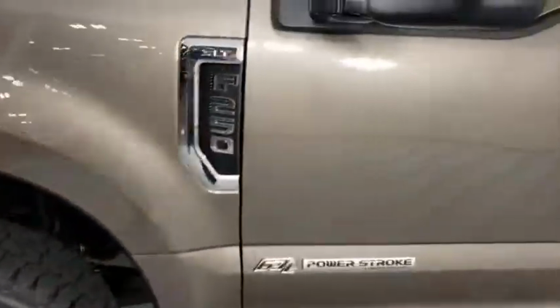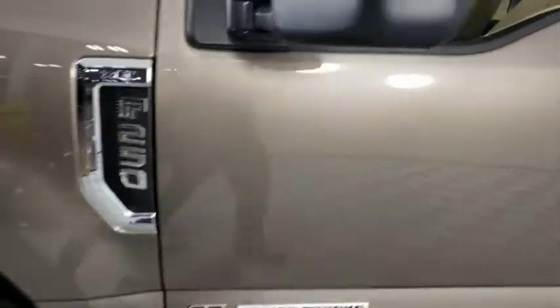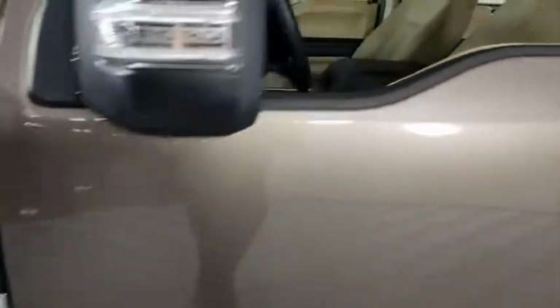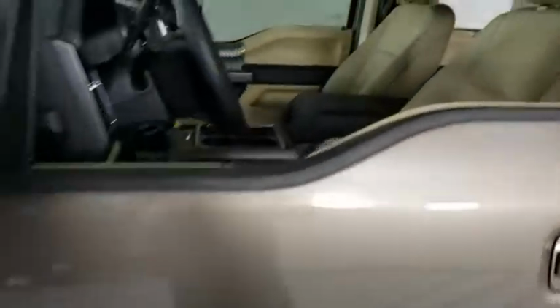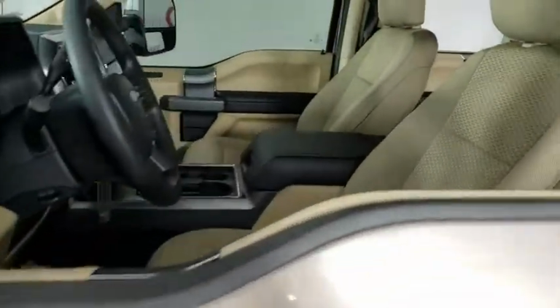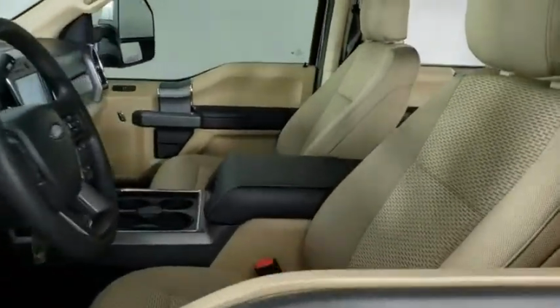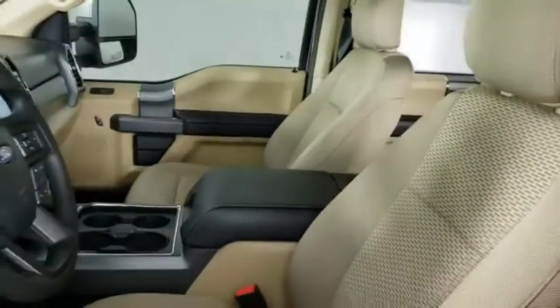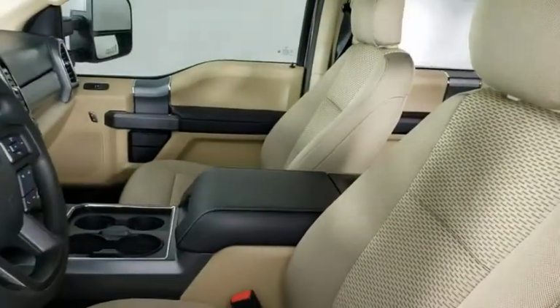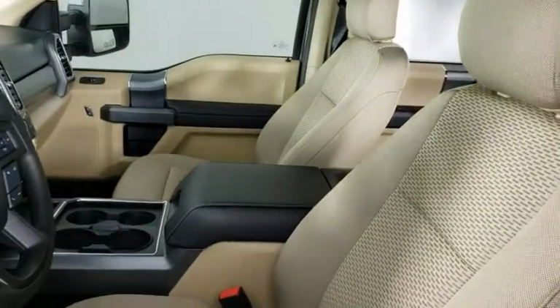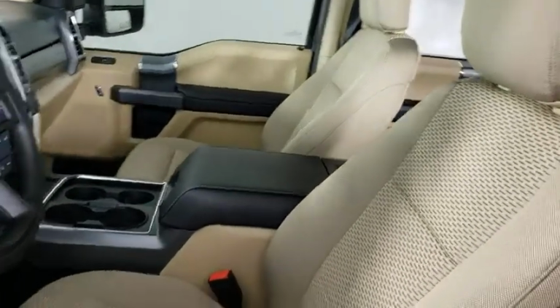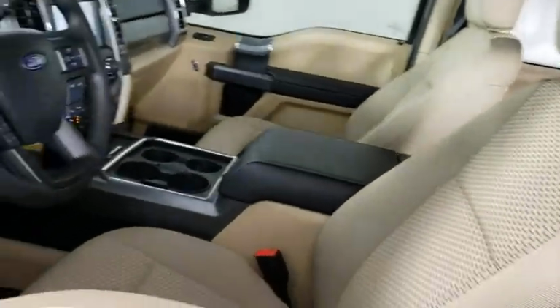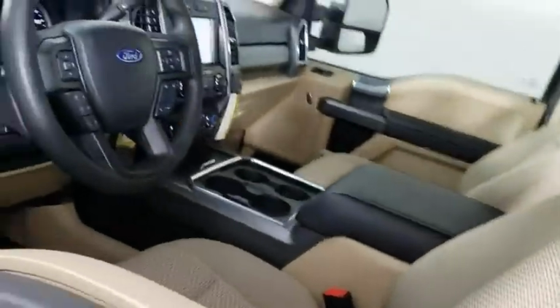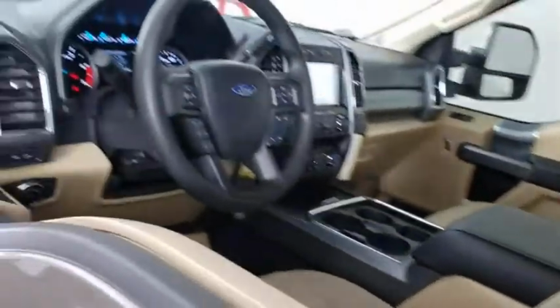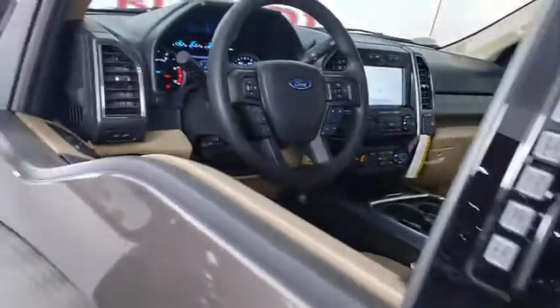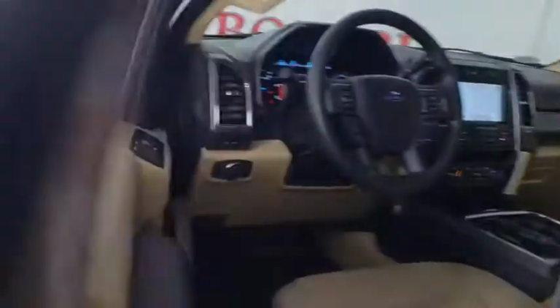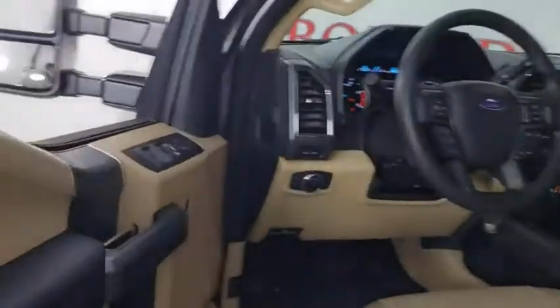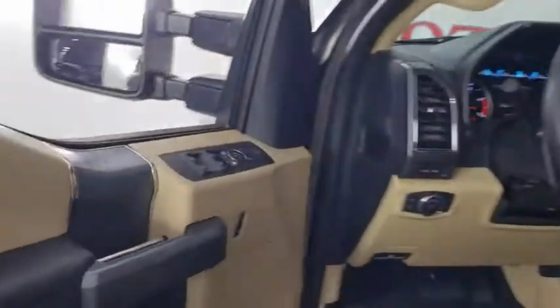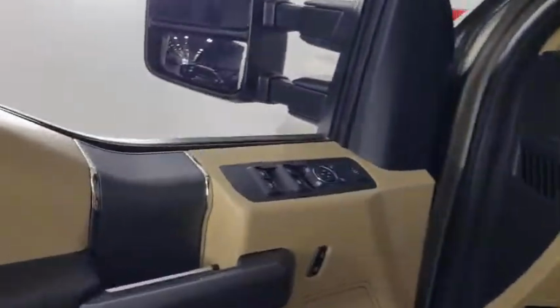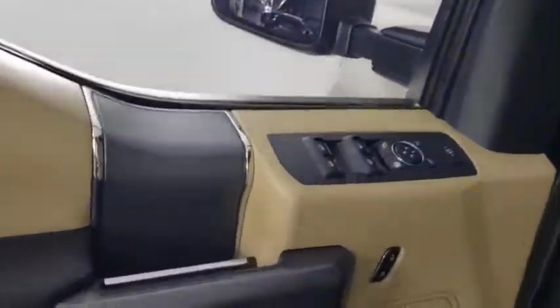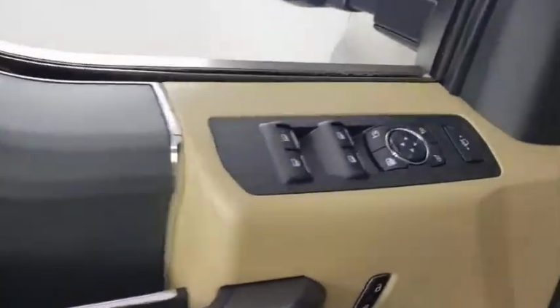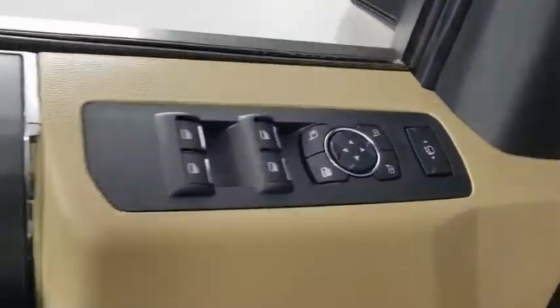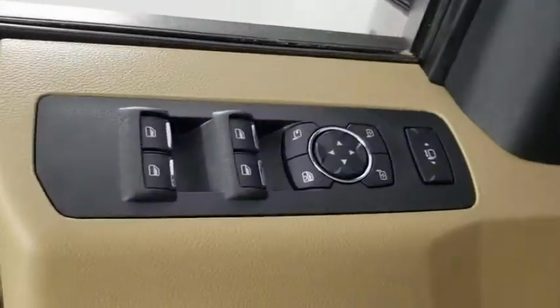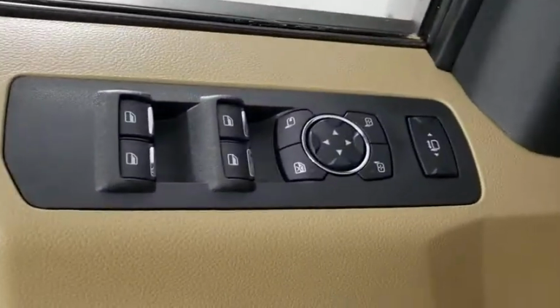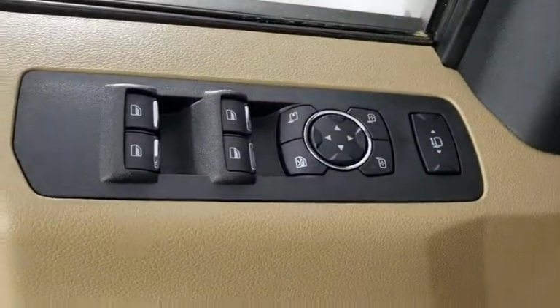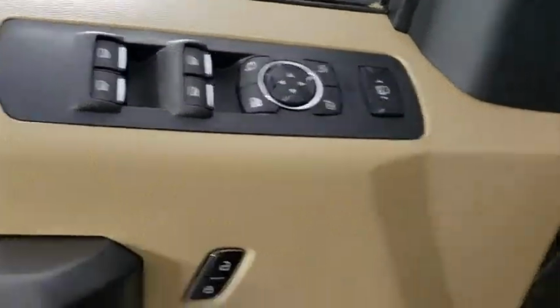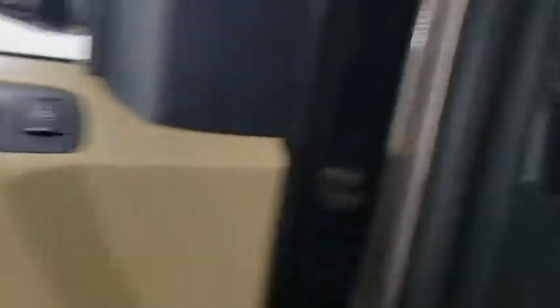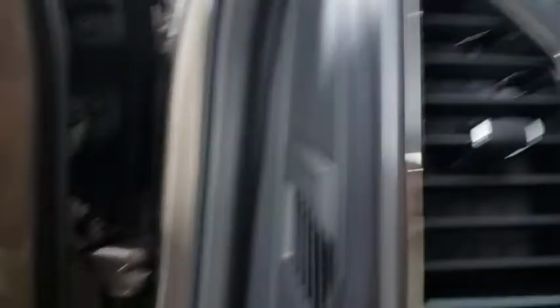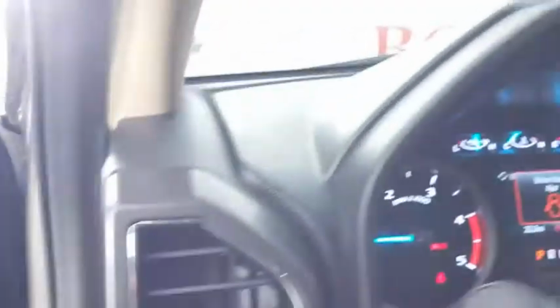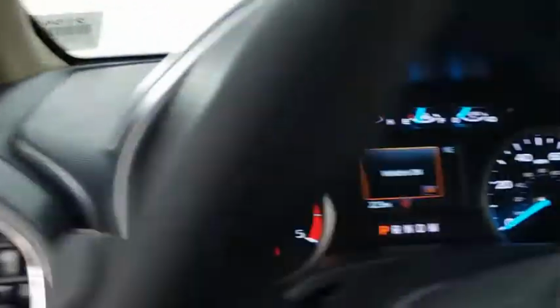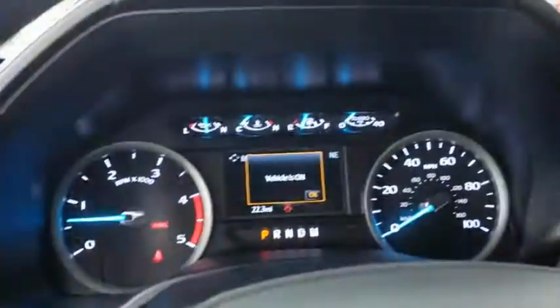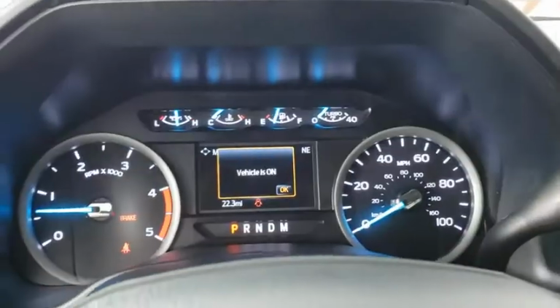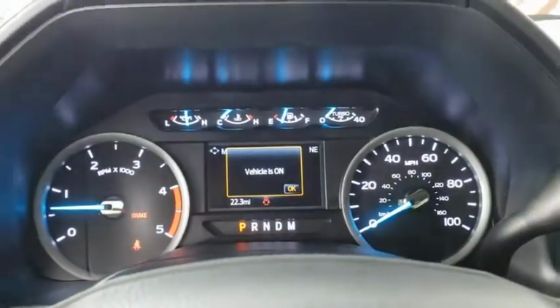Traction control, dual airbags, alloy wheels, power steering, four-wheel disc brakes, center armrest, voice-activated navigation system, electronic stability control, power windows, security system.